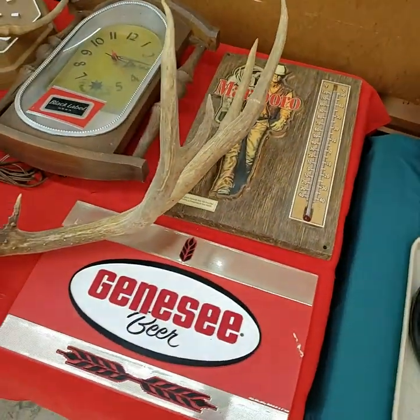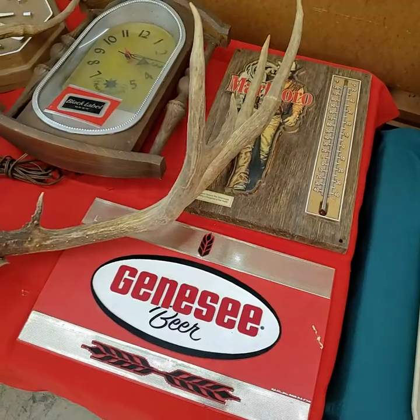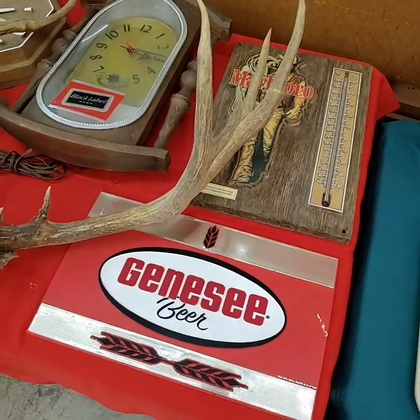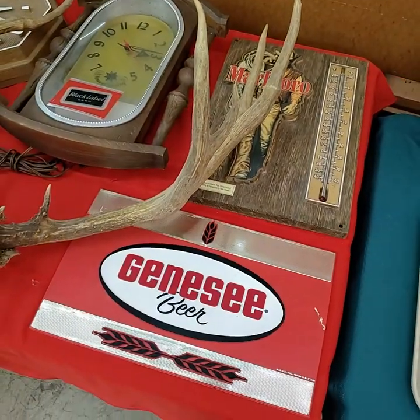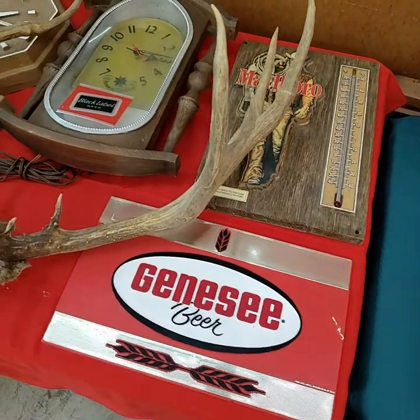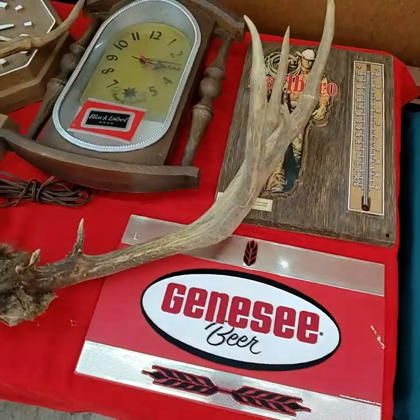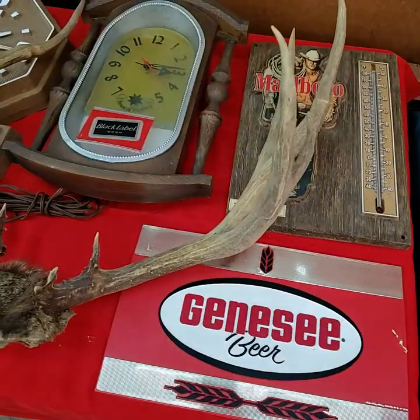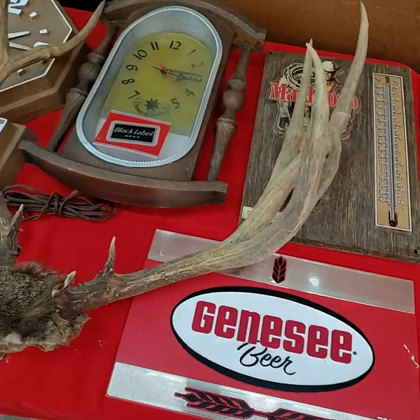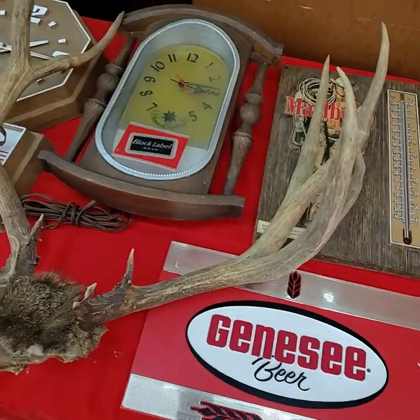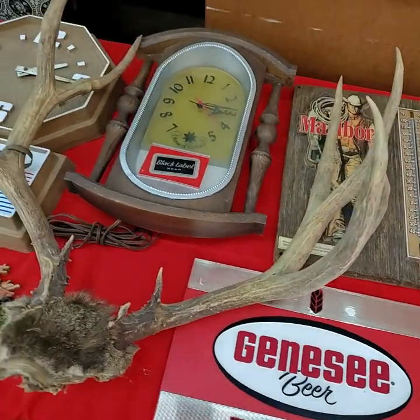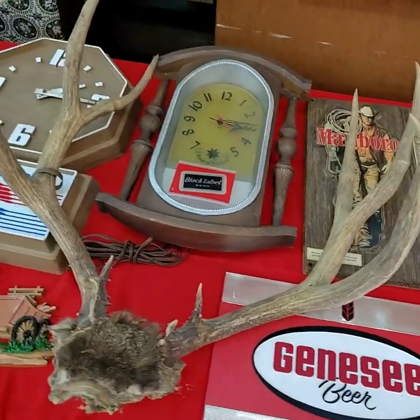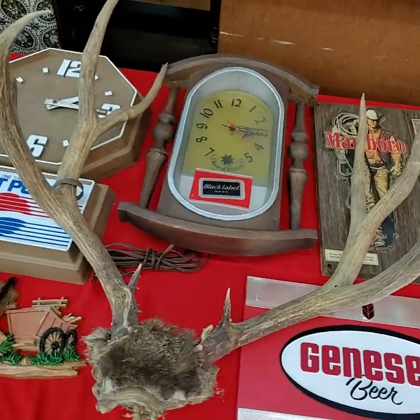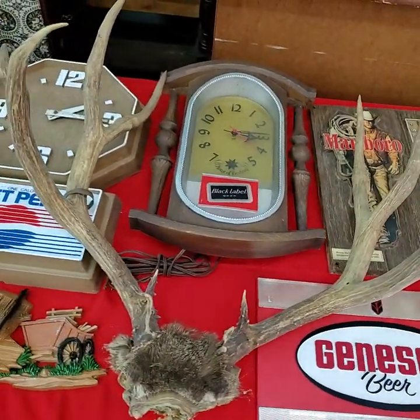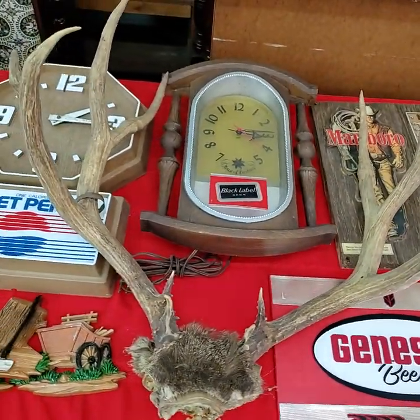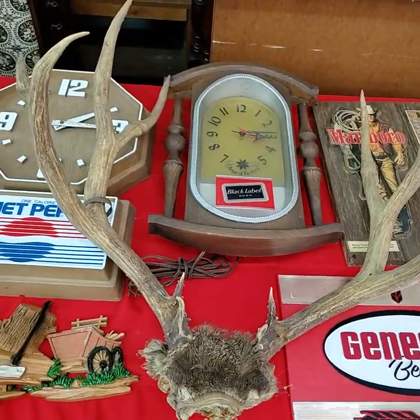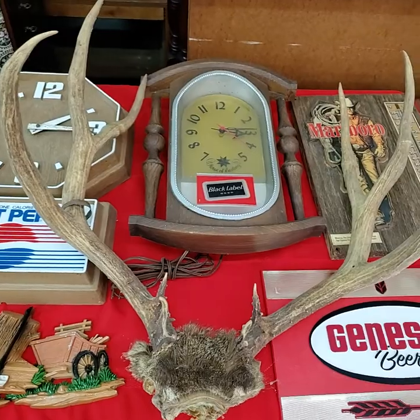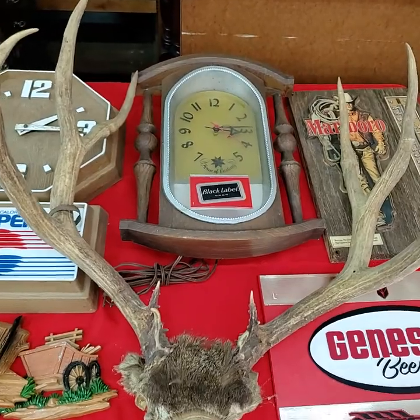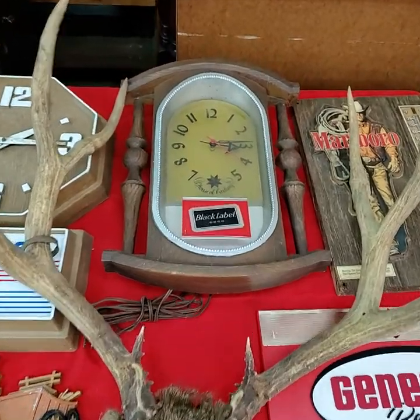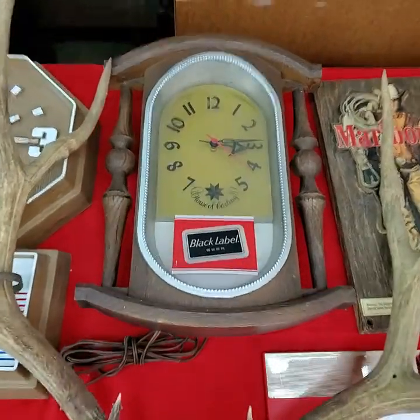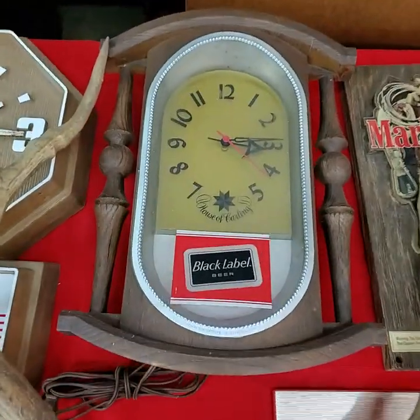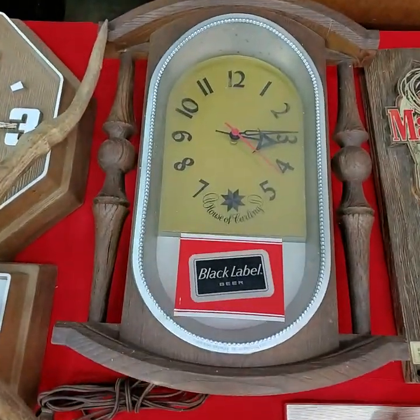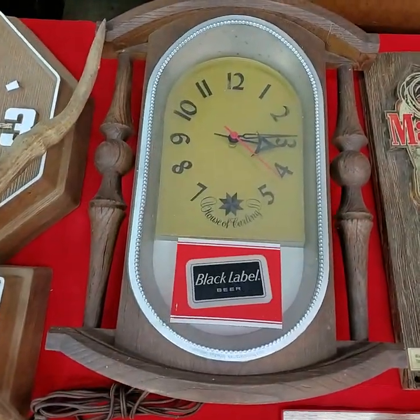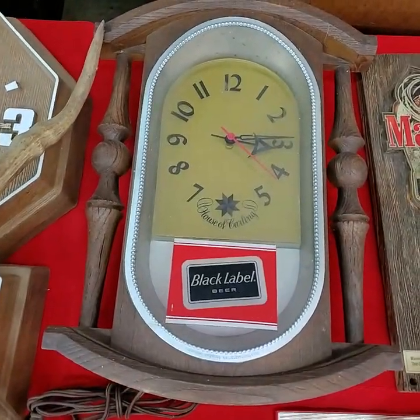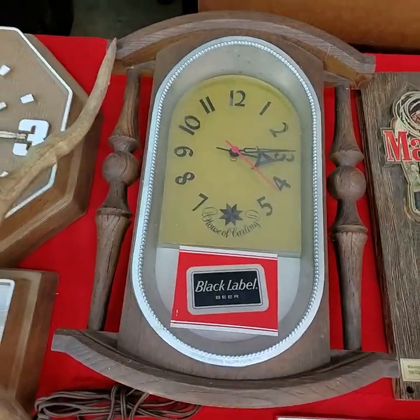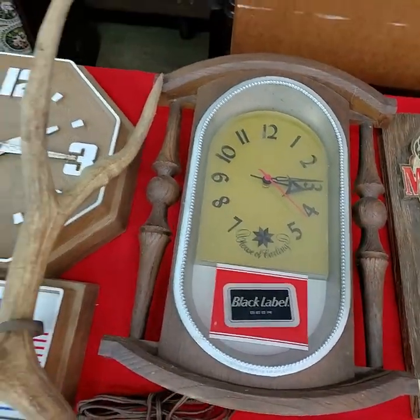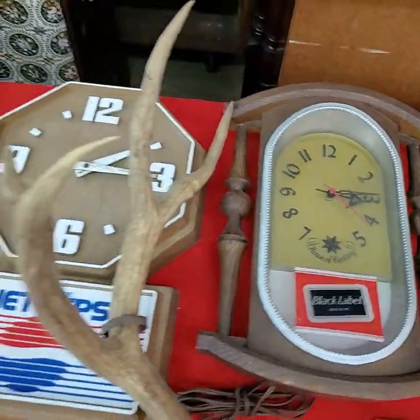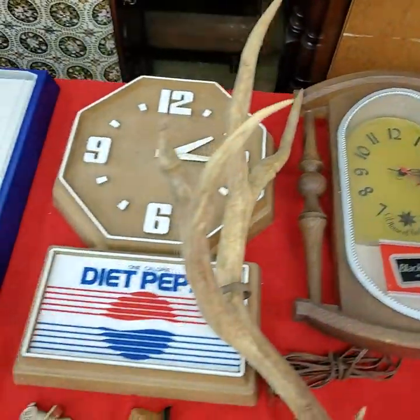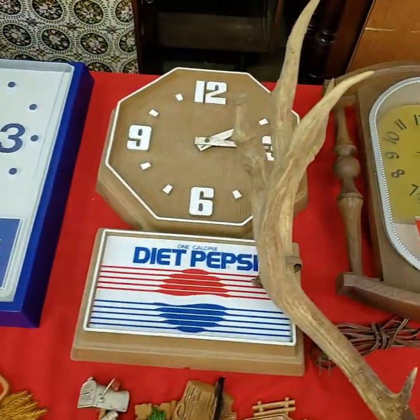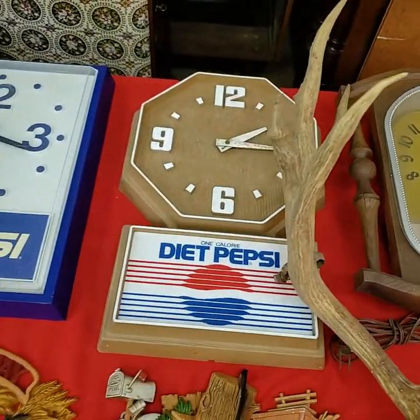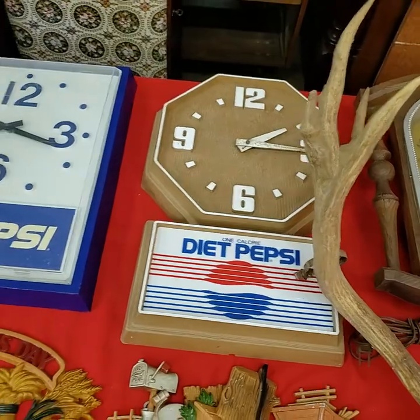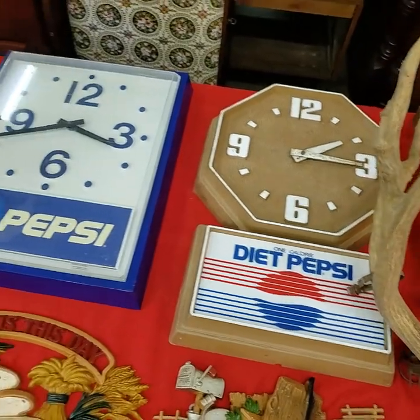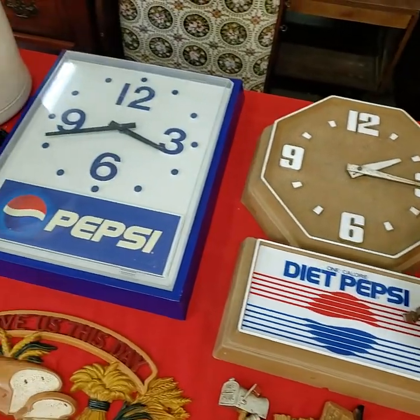Marlboro advertising. Beer advertising. We have a plaque. More beer advertising. Soda advertising.